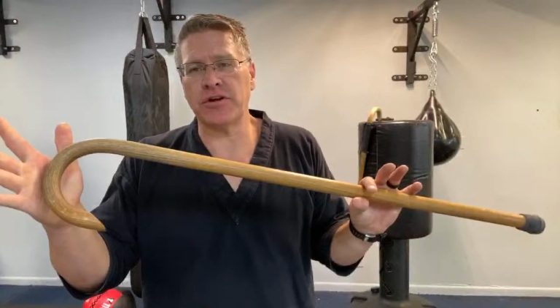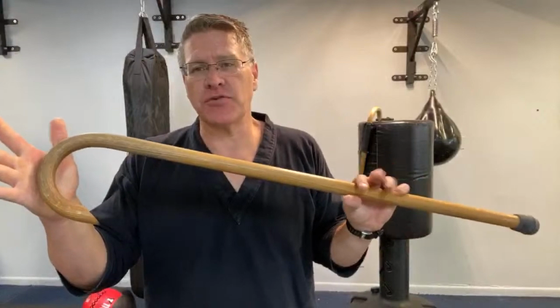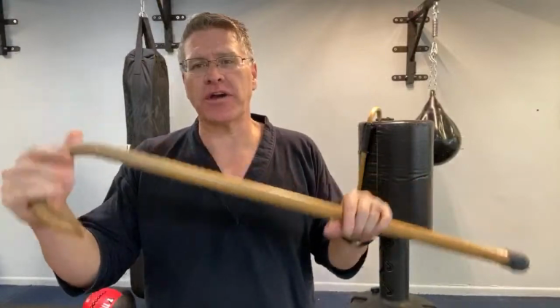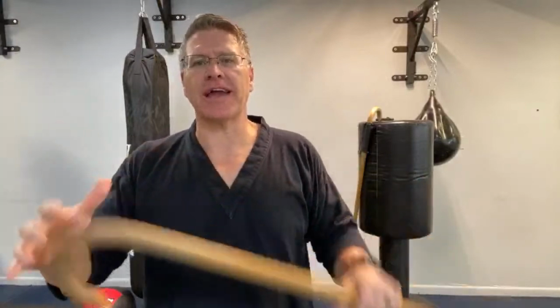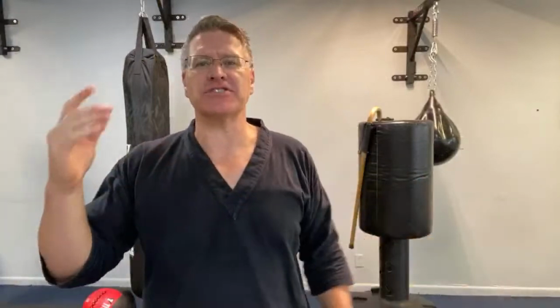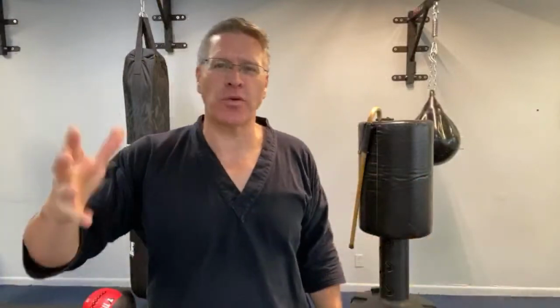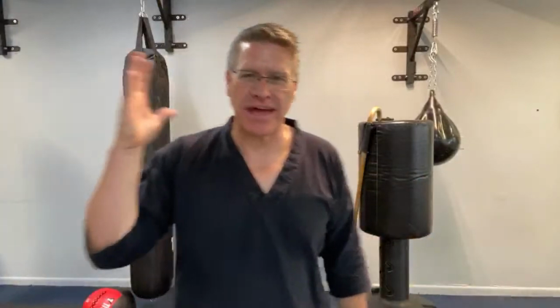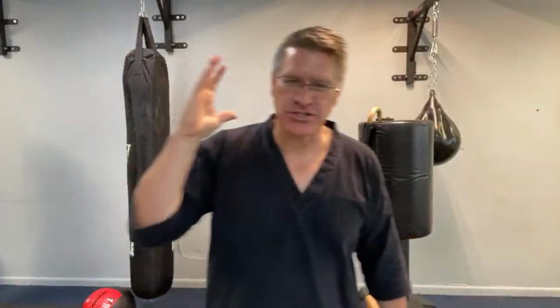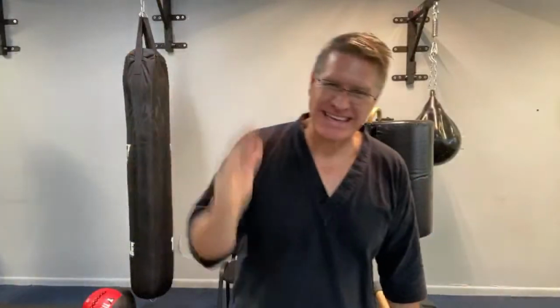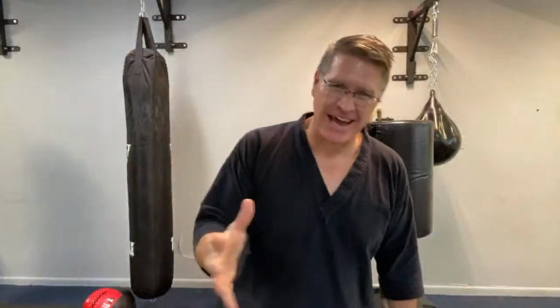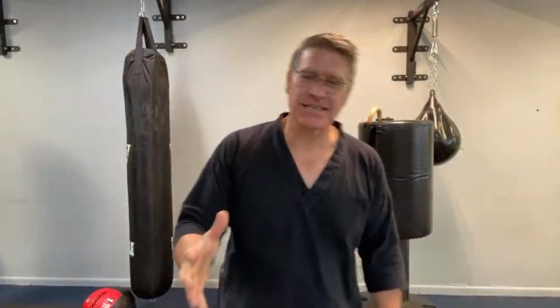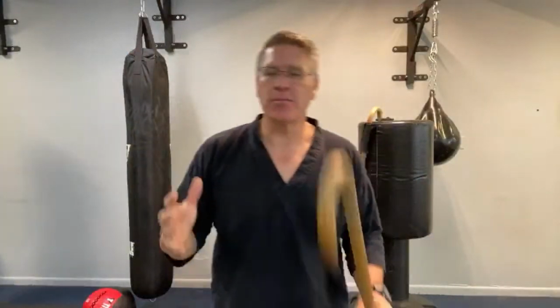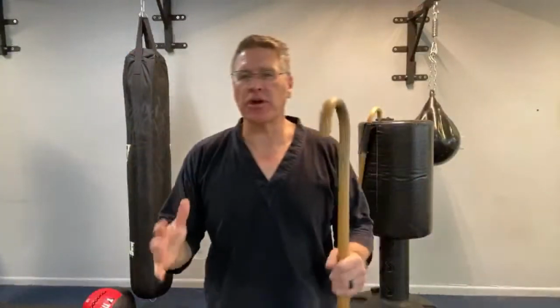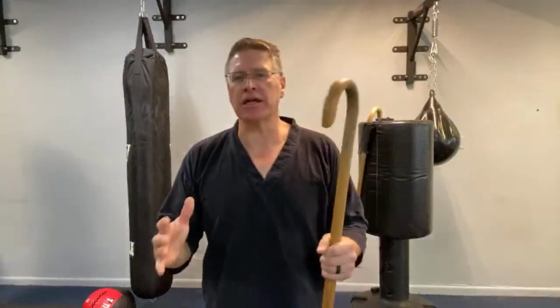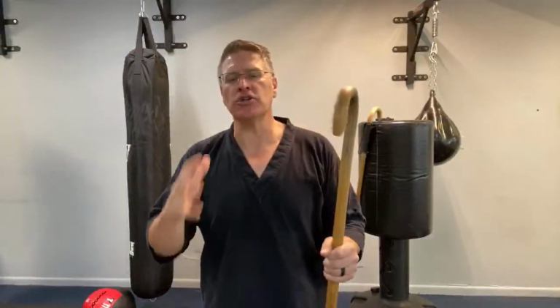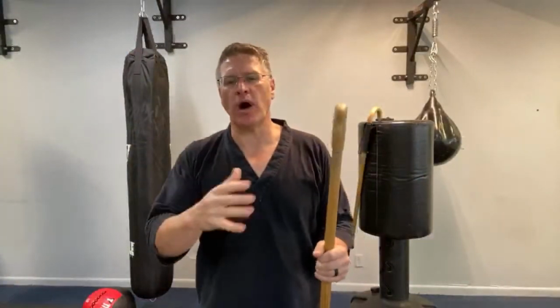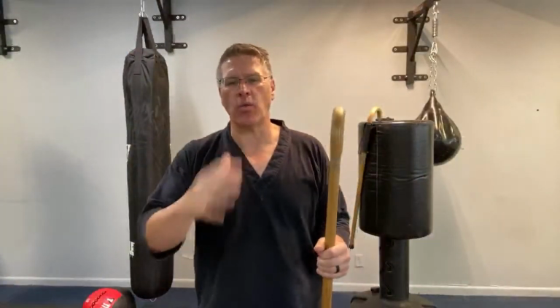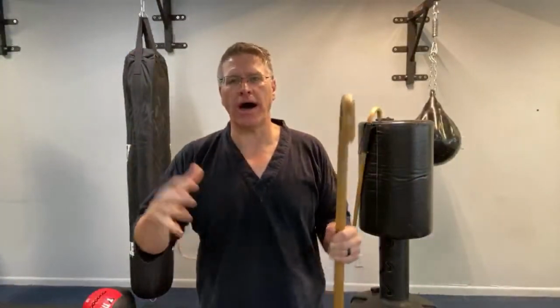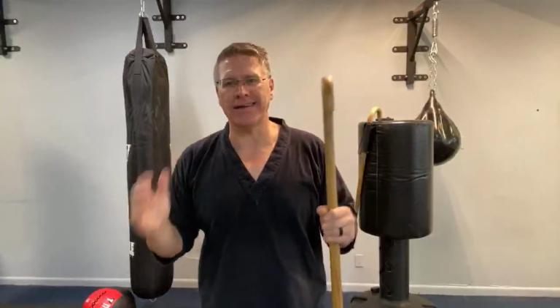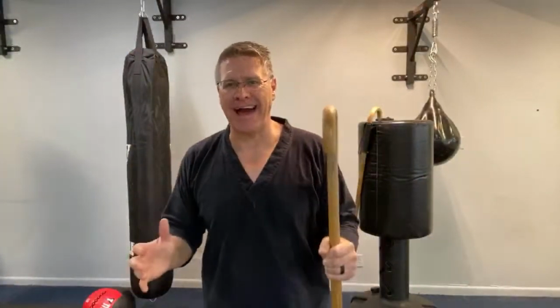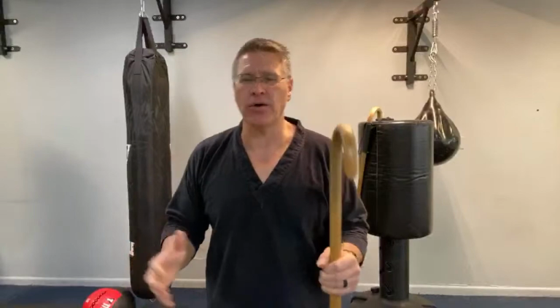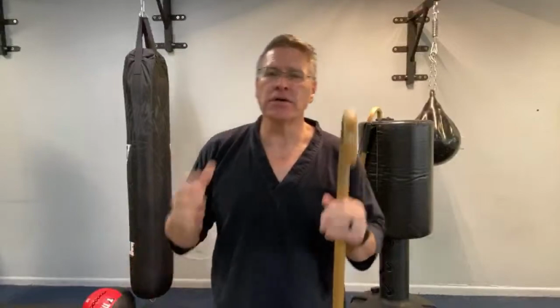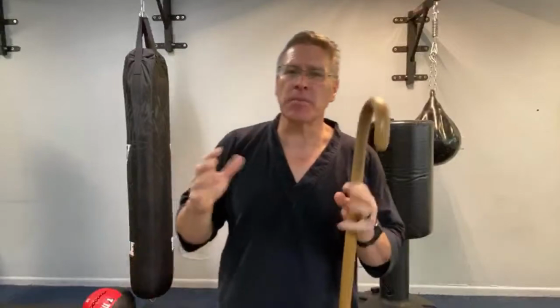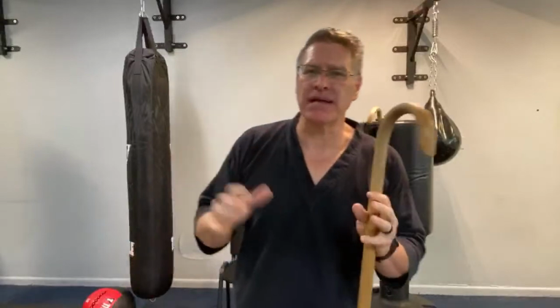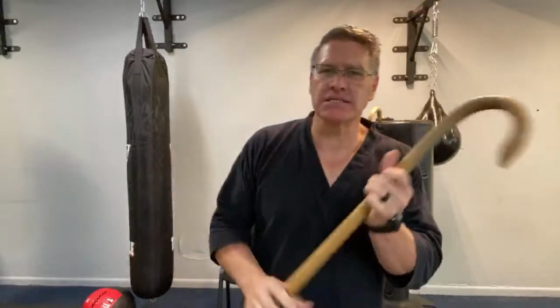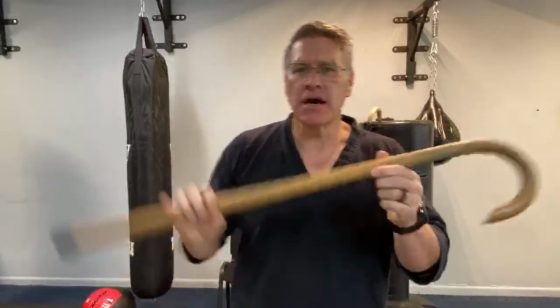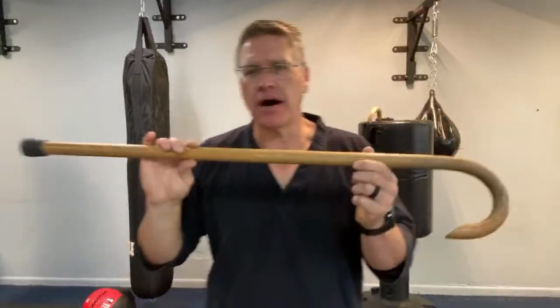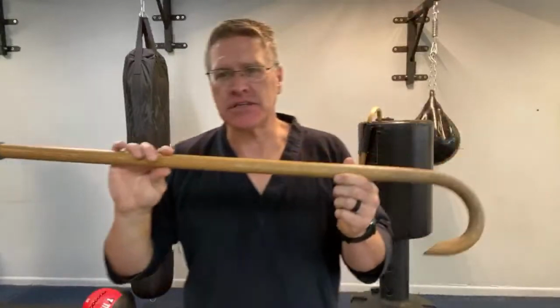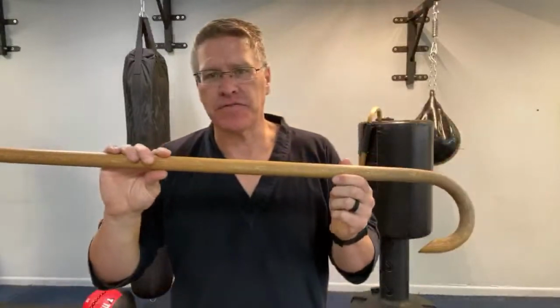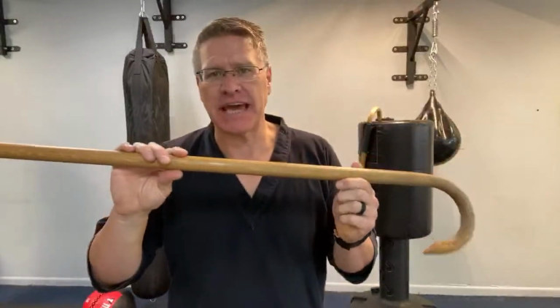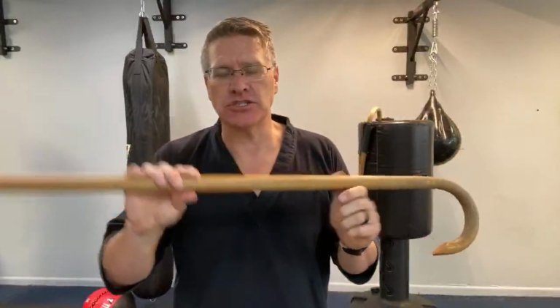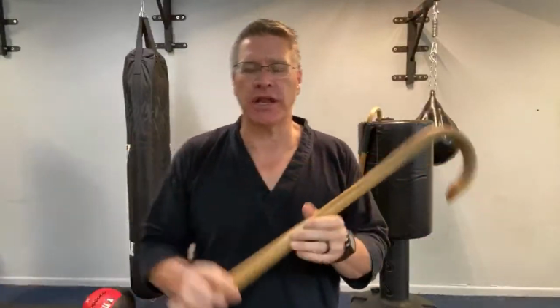If you defend yourself with a walking cane, I'm going to start with the answer yes, but I'm going to get into the what, why, and how — some of the basics of self-defense cane training.